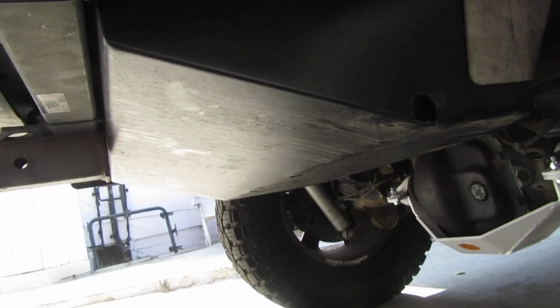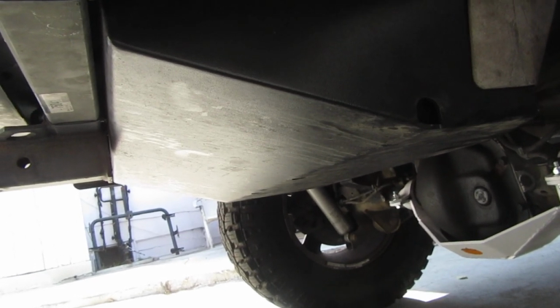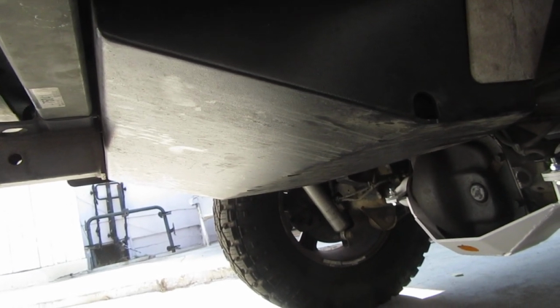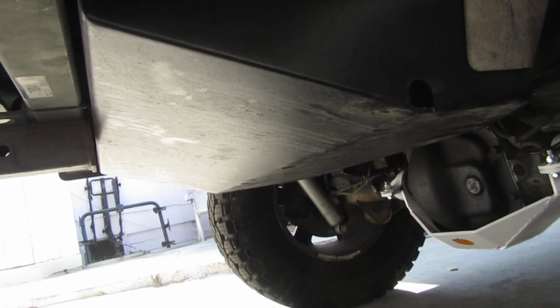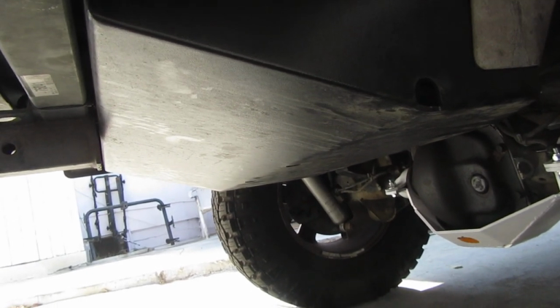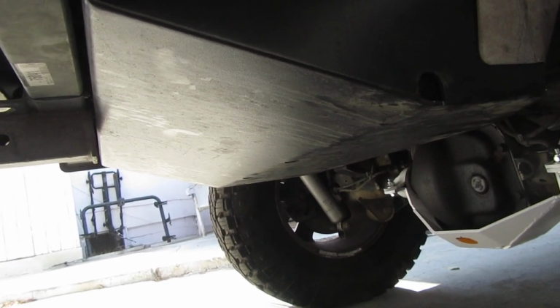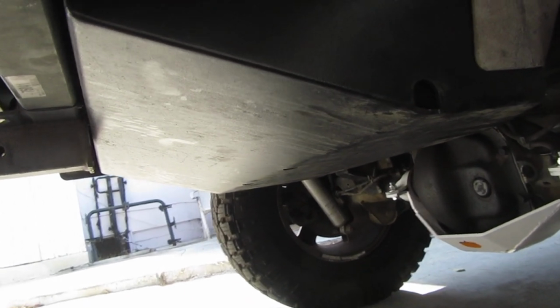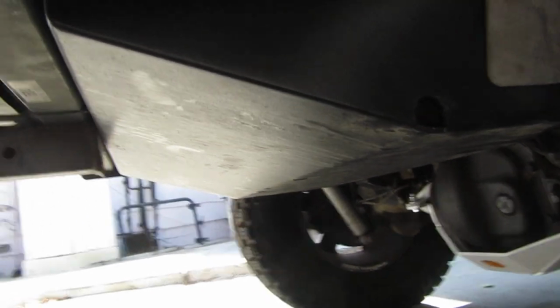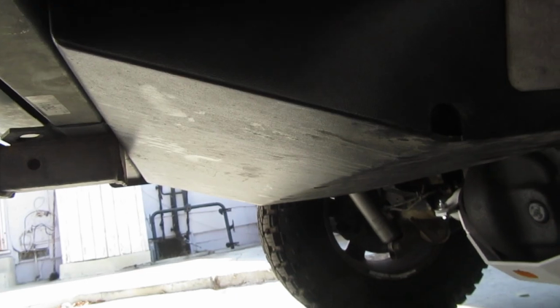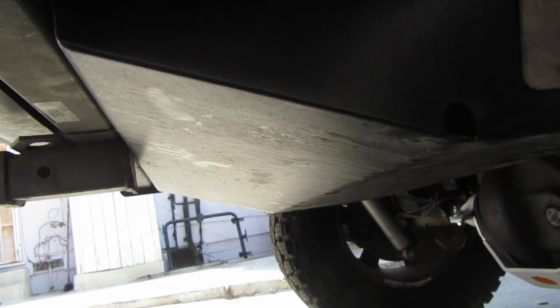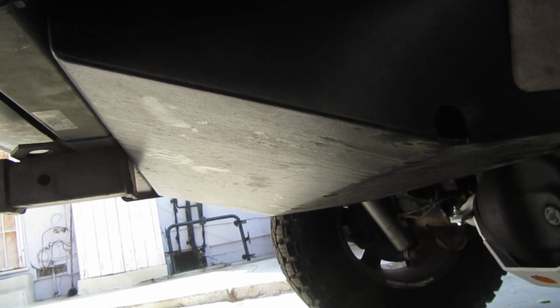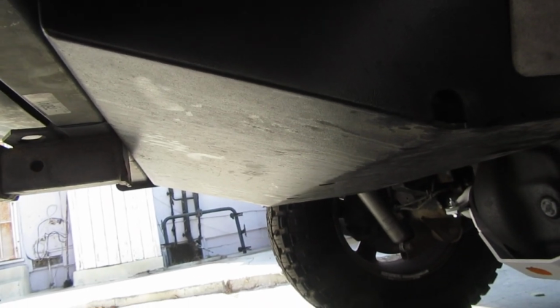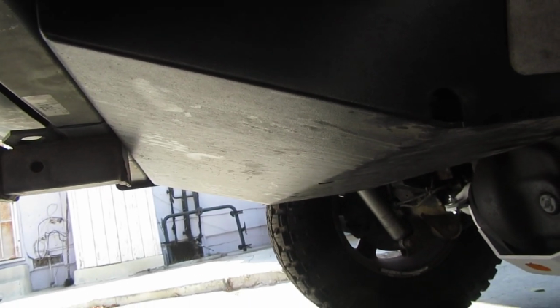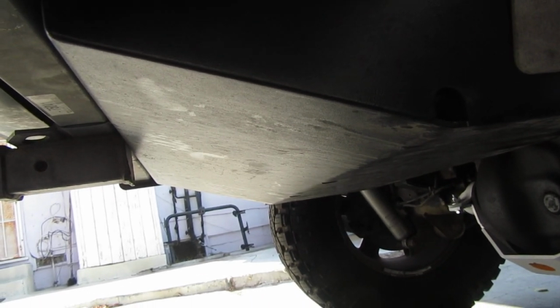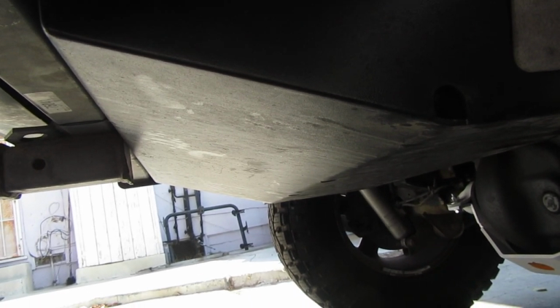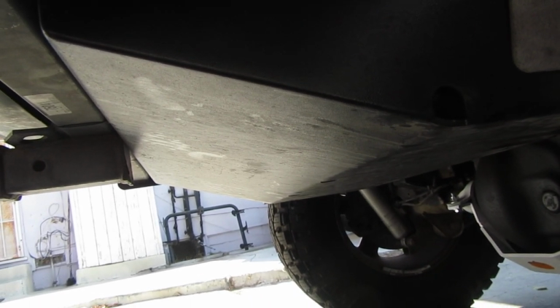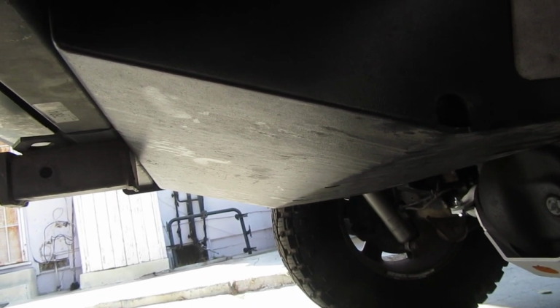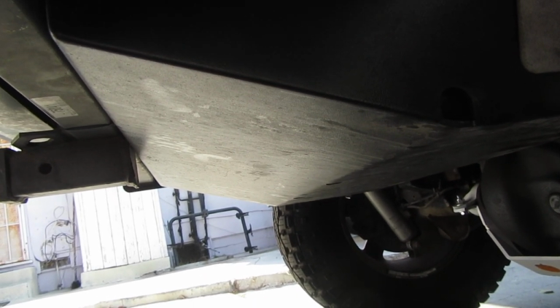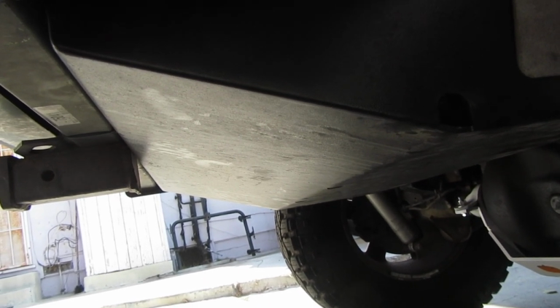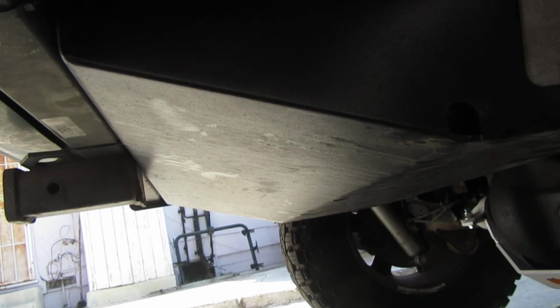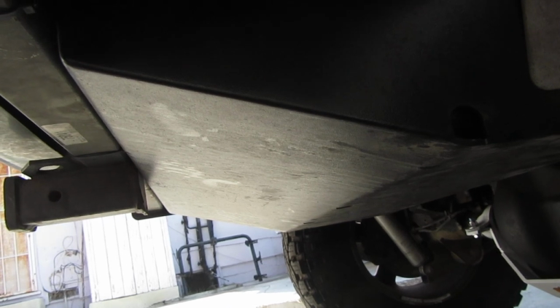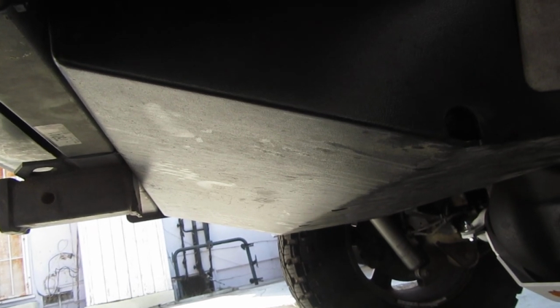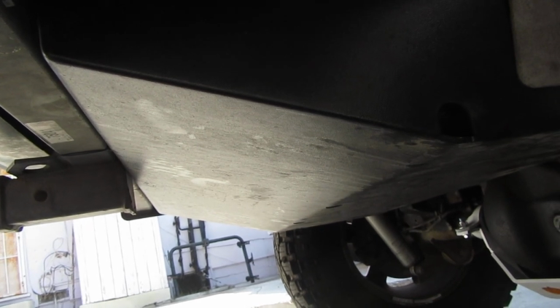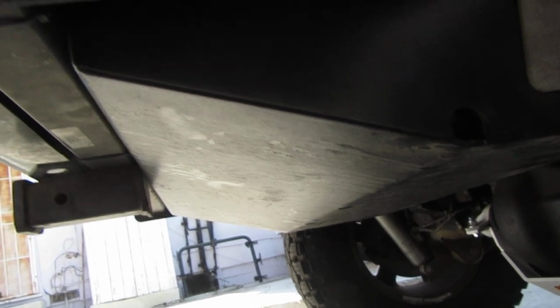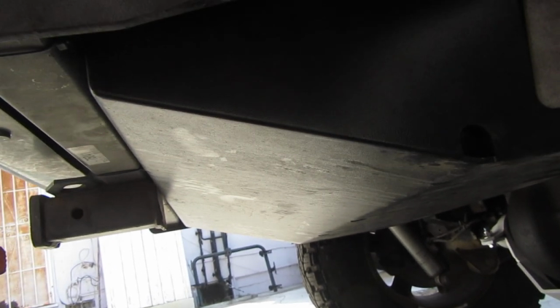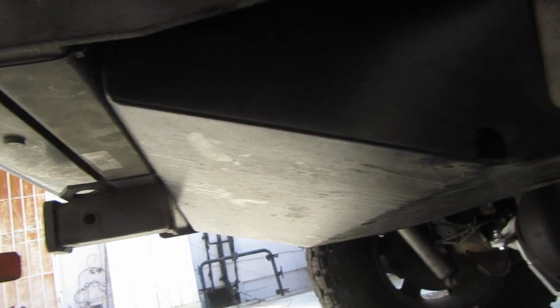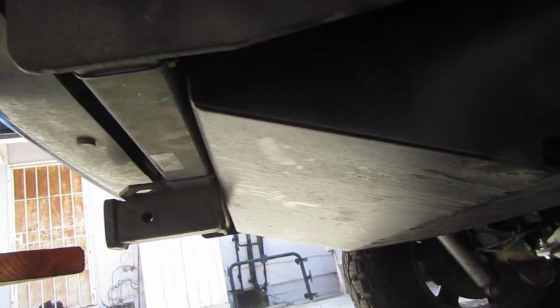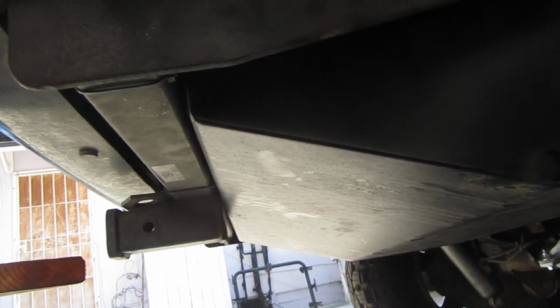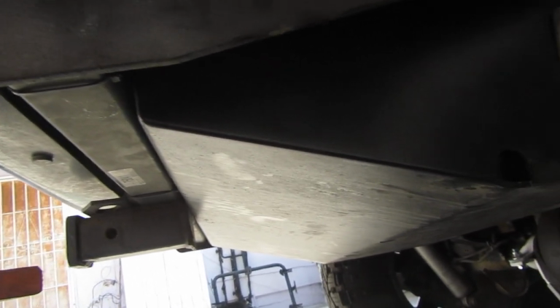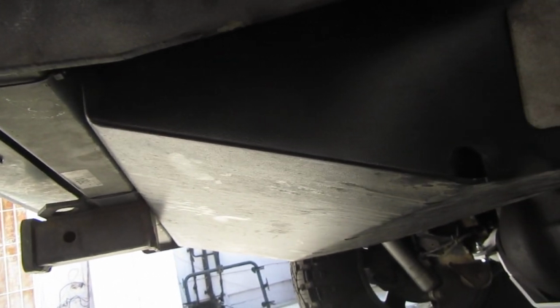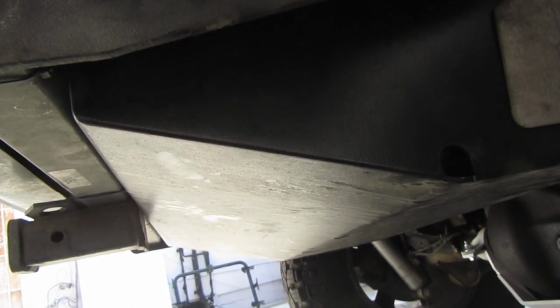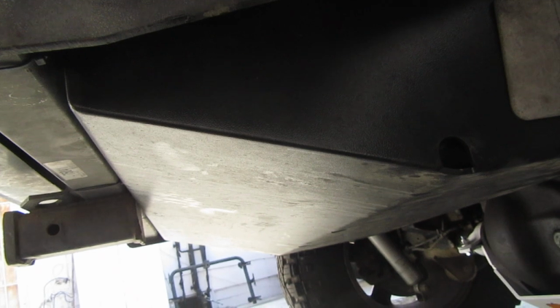Hey everyone, I just saw Arizona Offroad.net post a video about the new rear bumper they got — pretty cool, from Rock Hard 4x4.